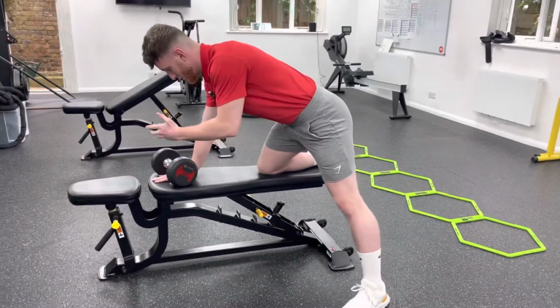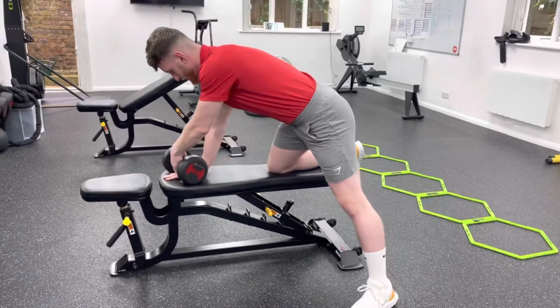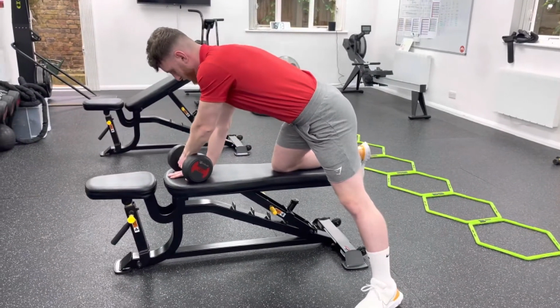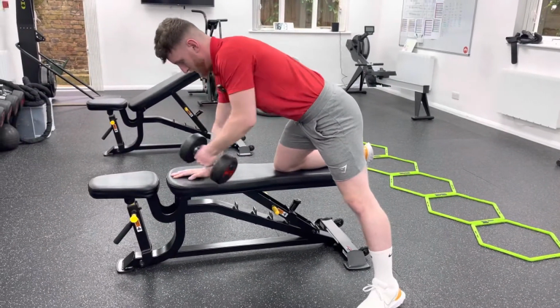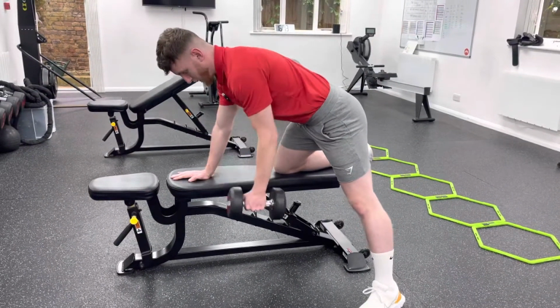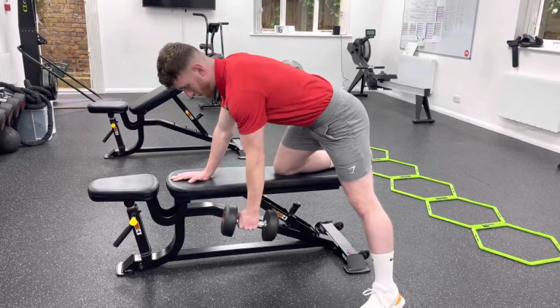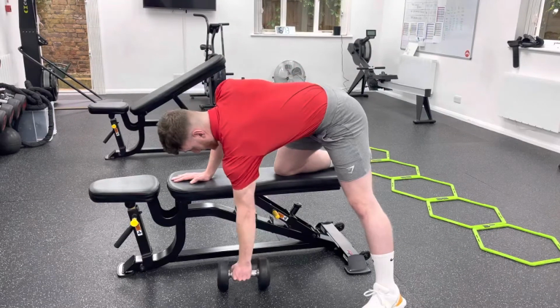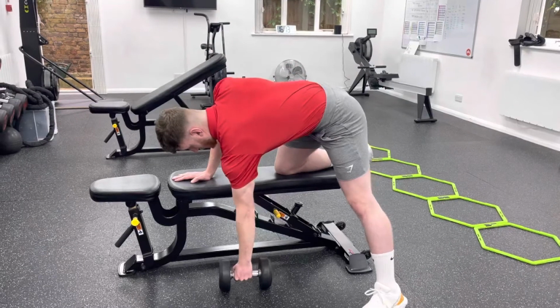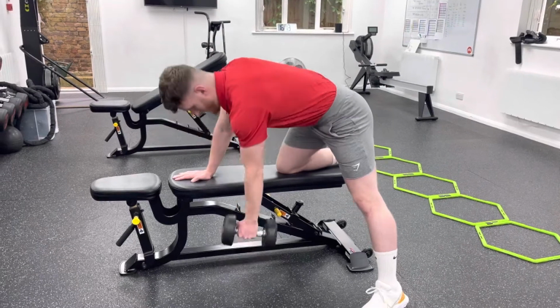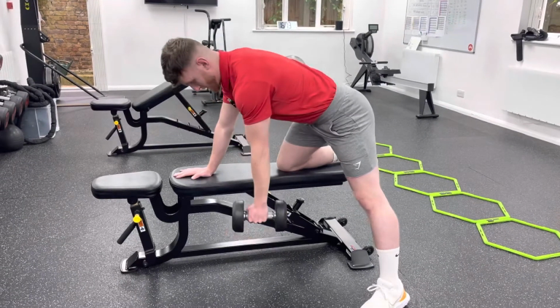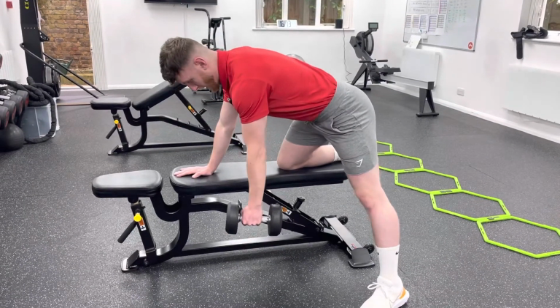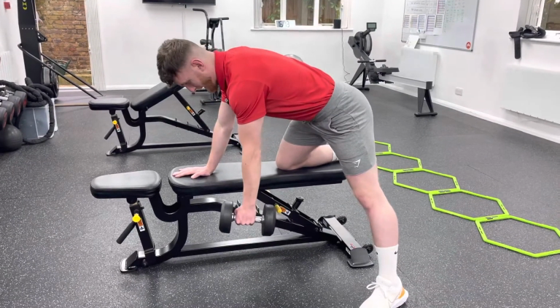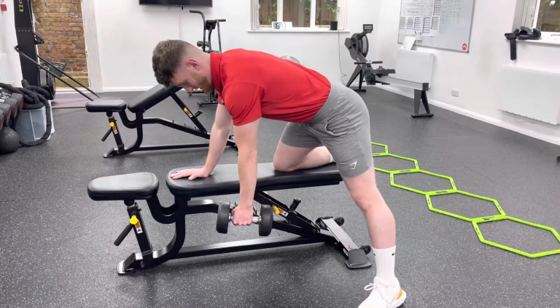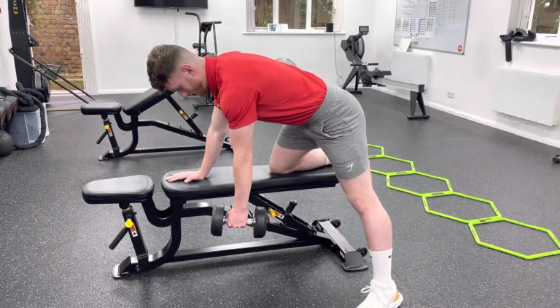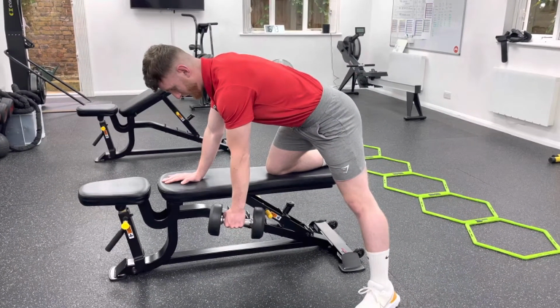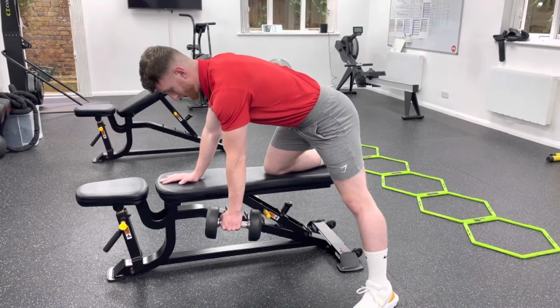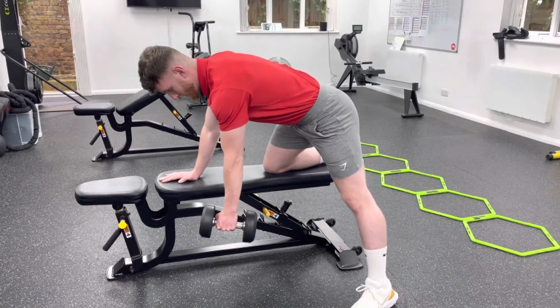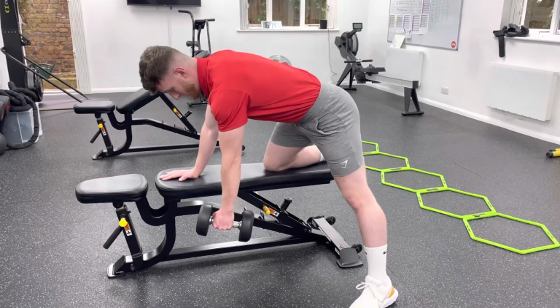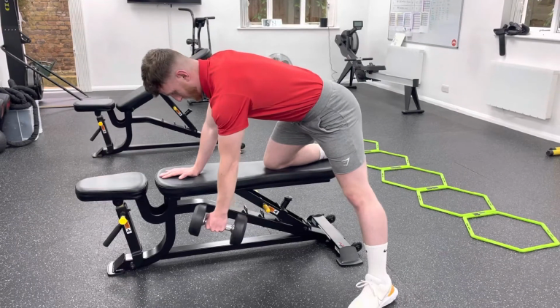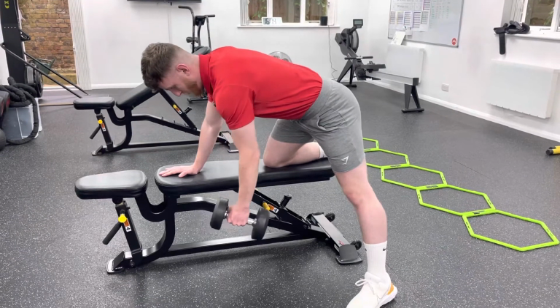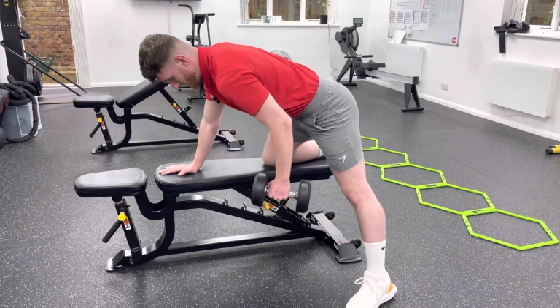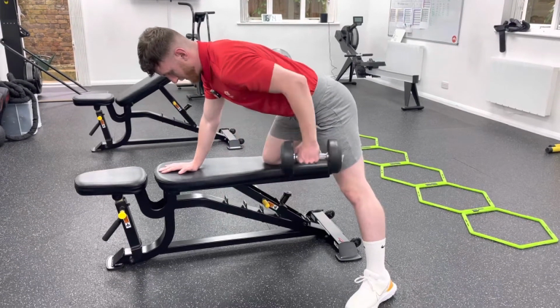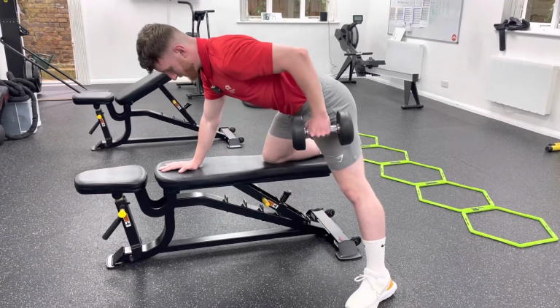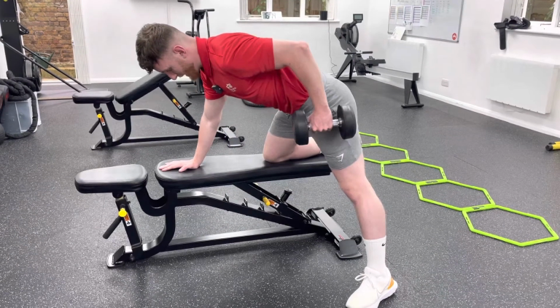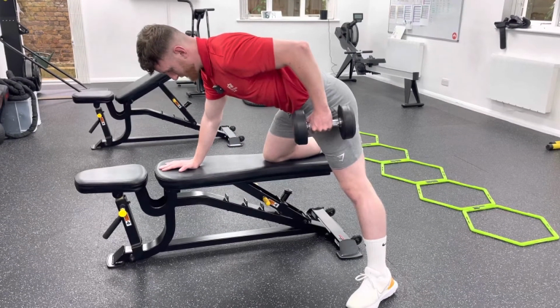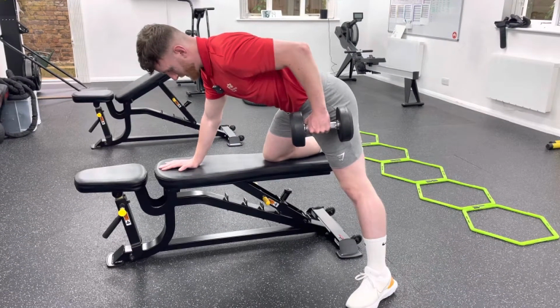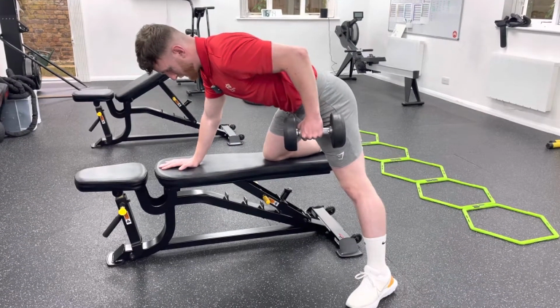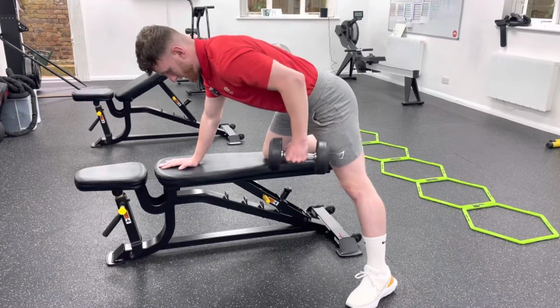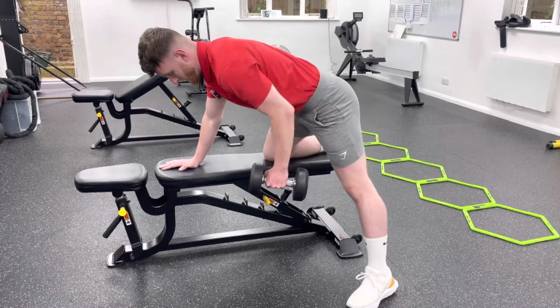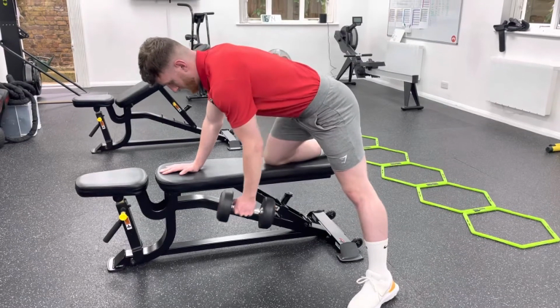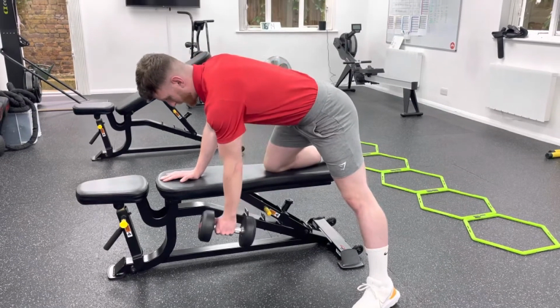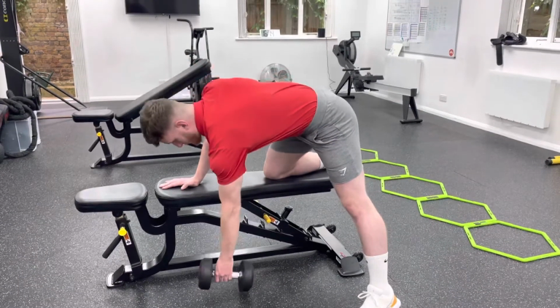Grab your dumbbell and lower it down — not to the floor, but to where your arm is straight and your back is straight. Take a deep breath, then pull the dumbbell back towards your hips, hold it for a second, then slowly lower it back down.